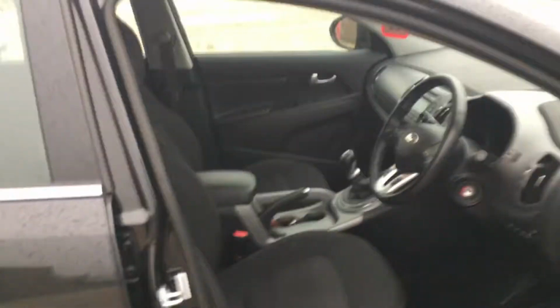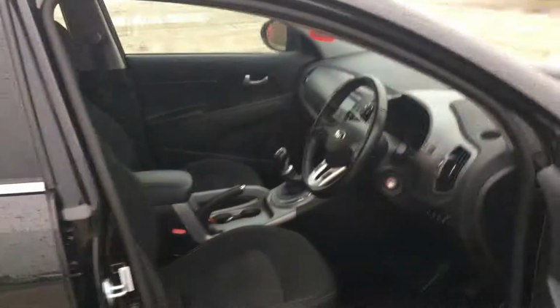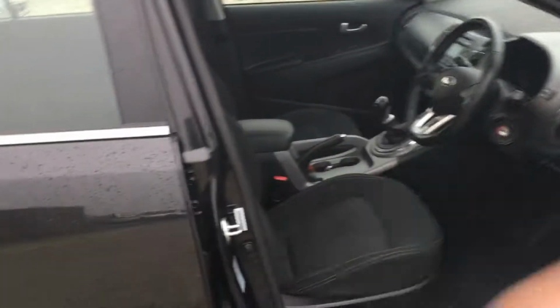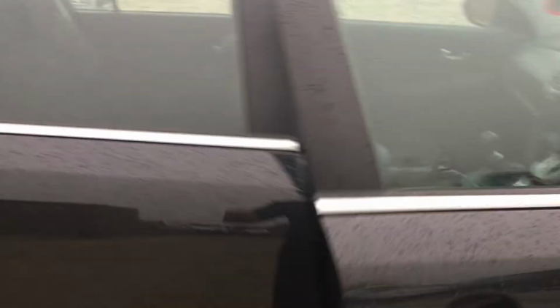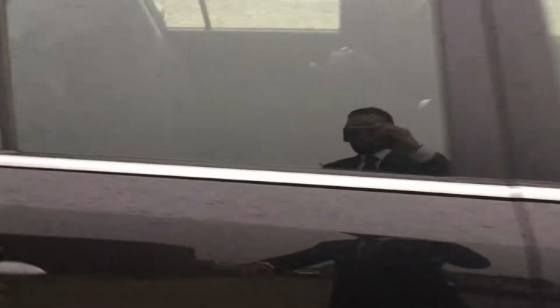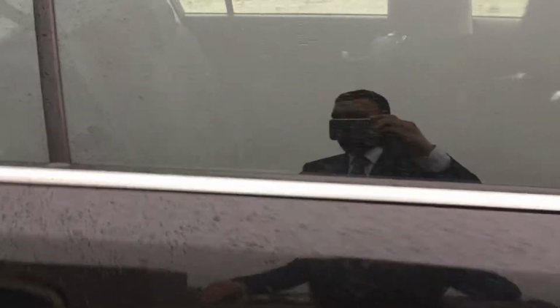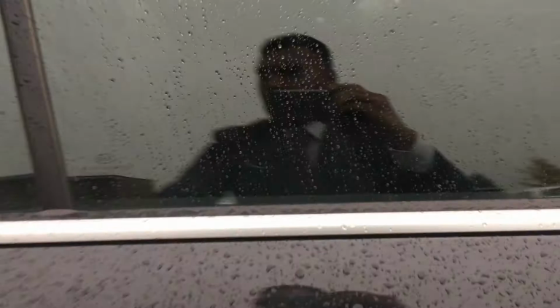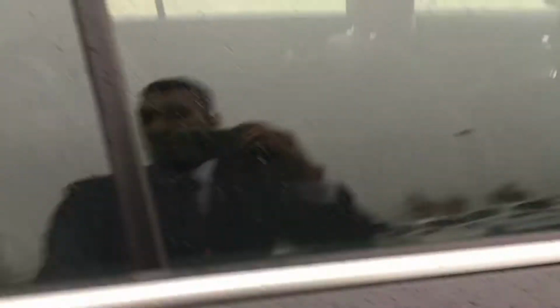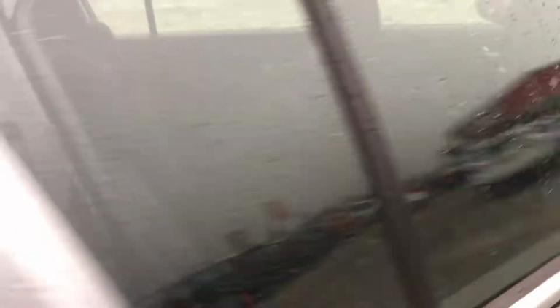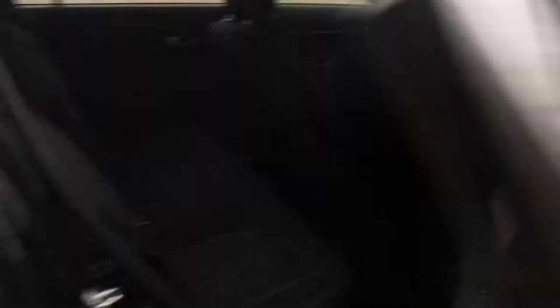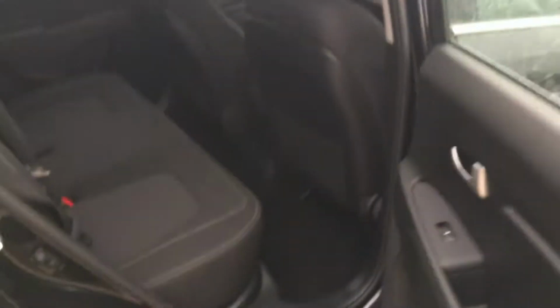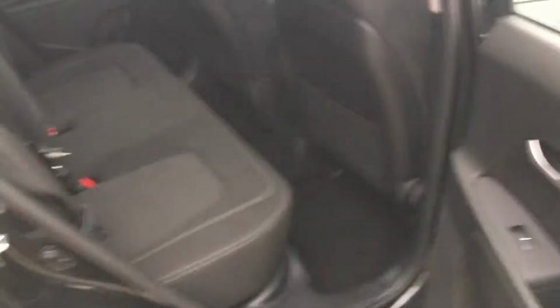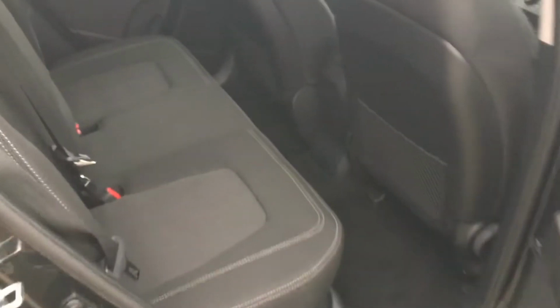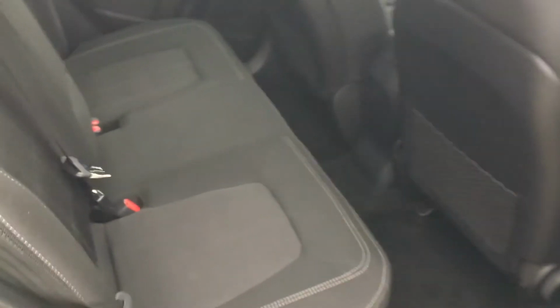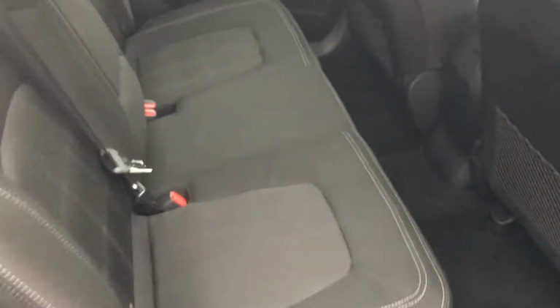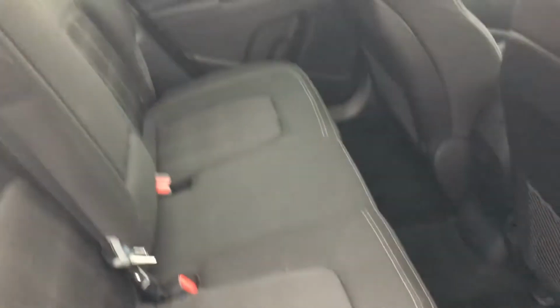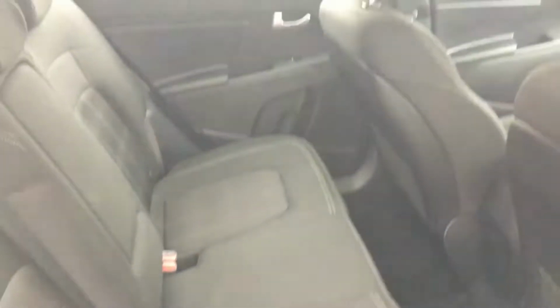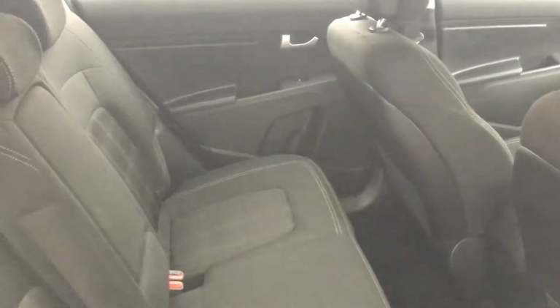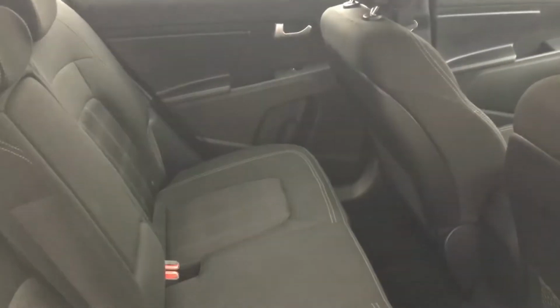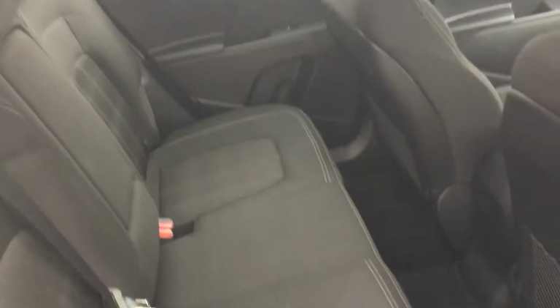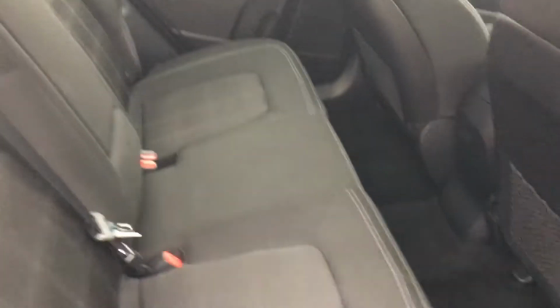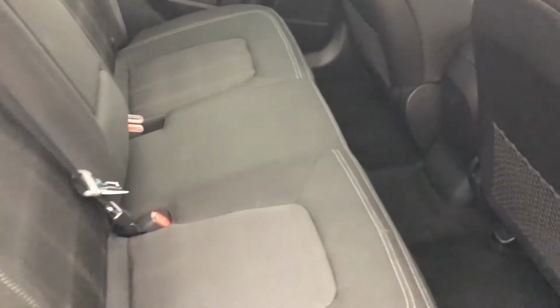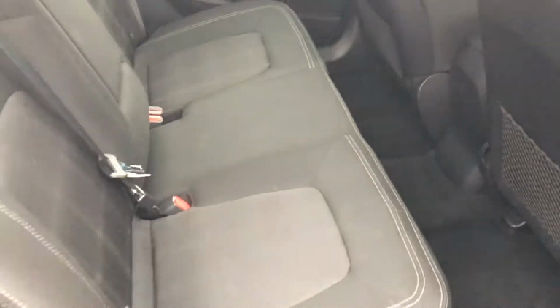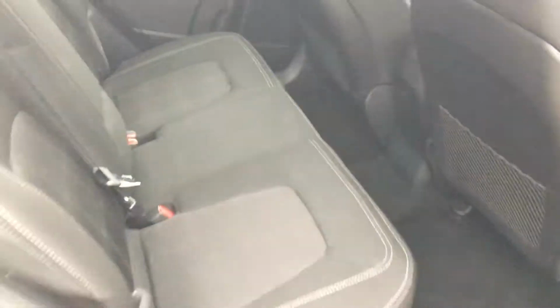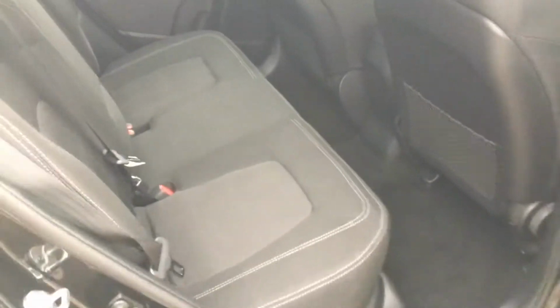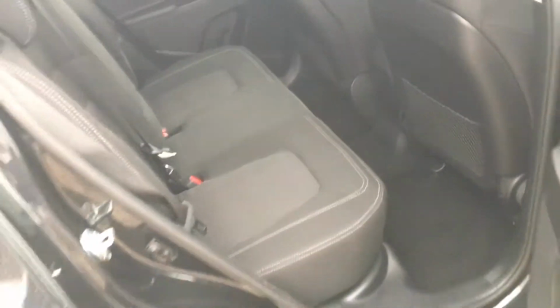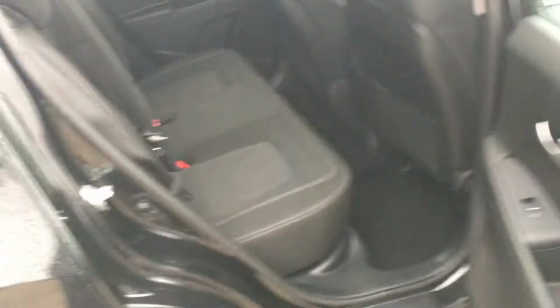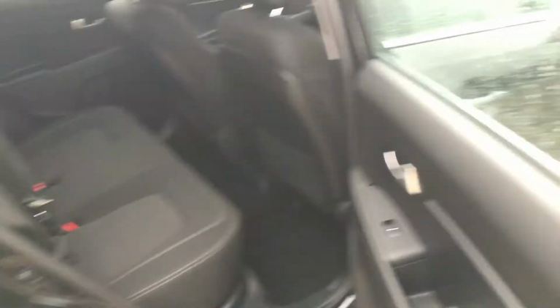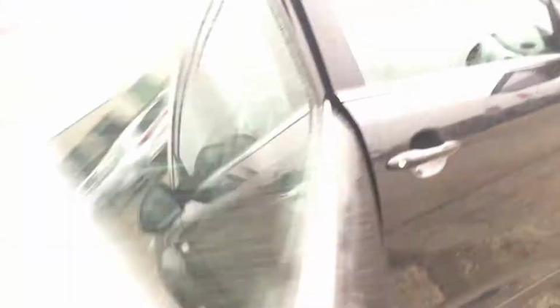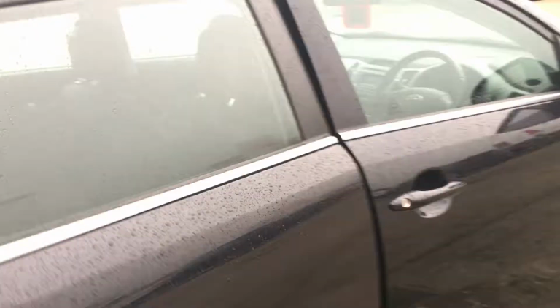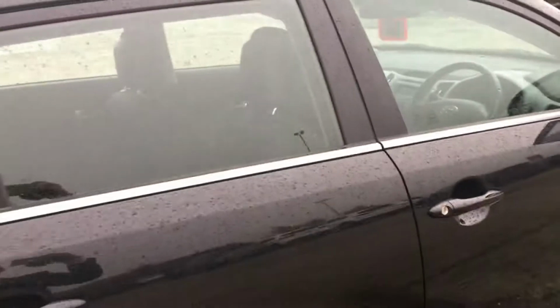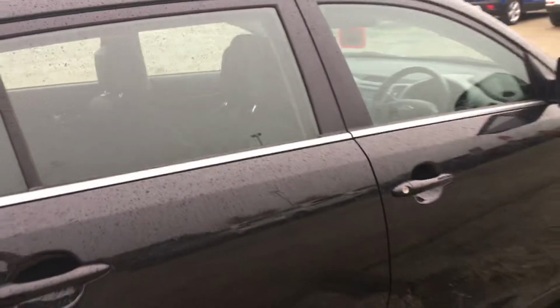If you have a look in the back, you can see straight away how spacious the car is. It's got isofix fittings for car seats, which makes this a perfect family car.